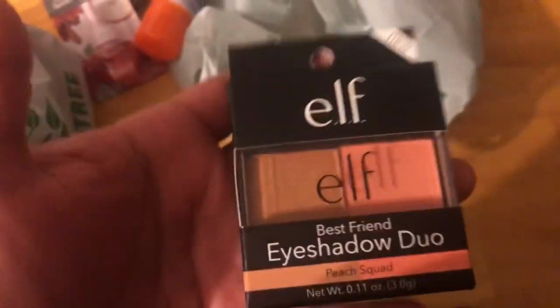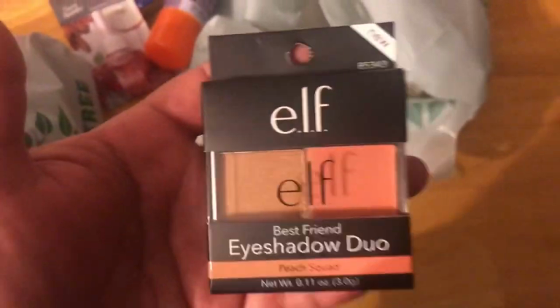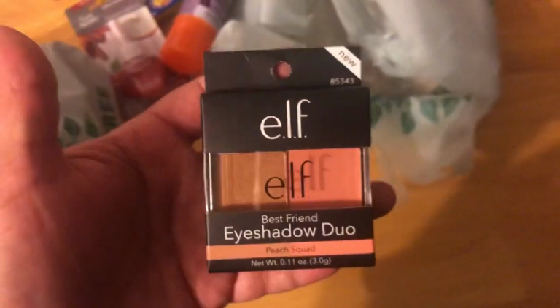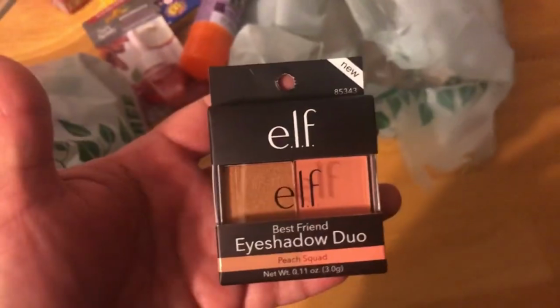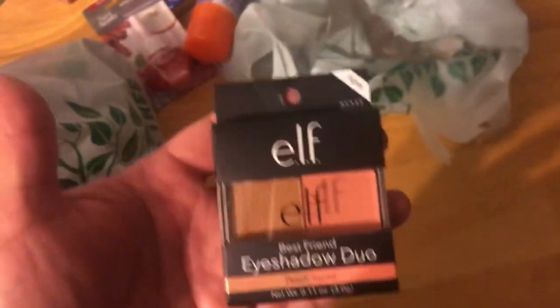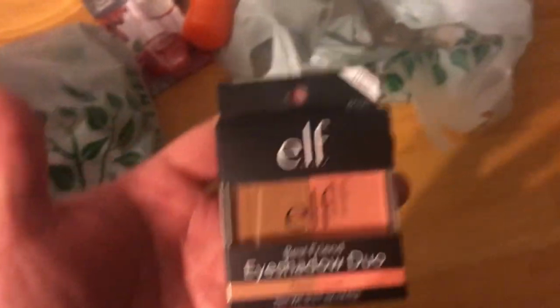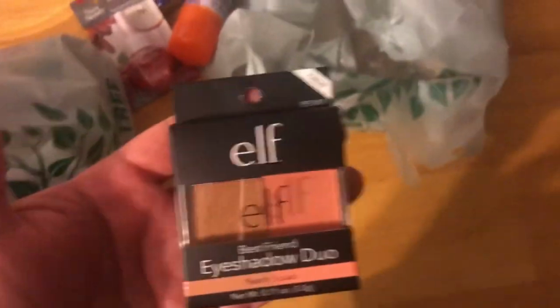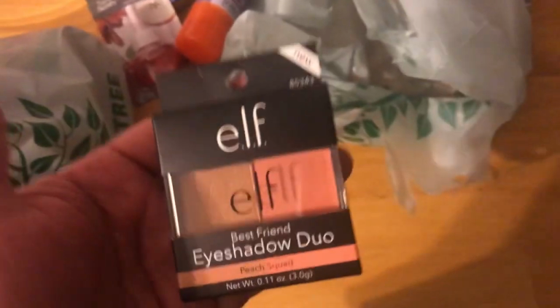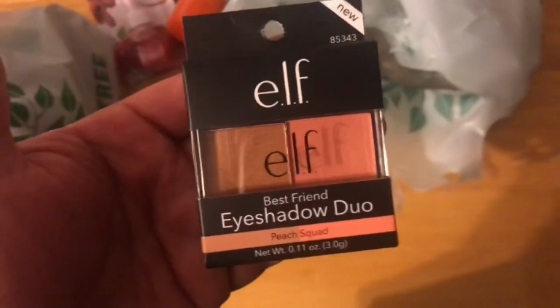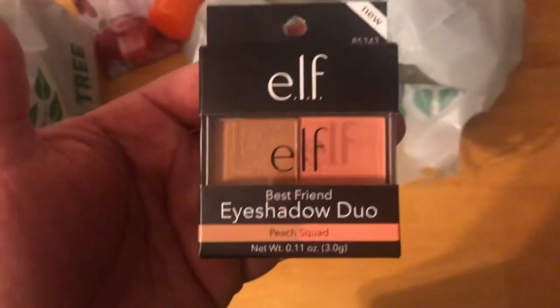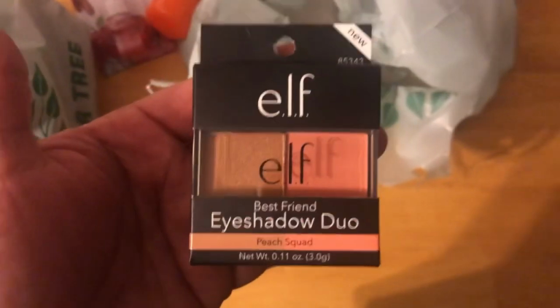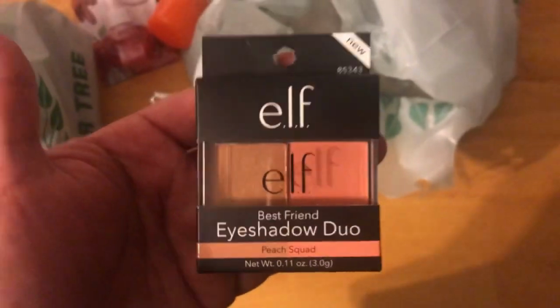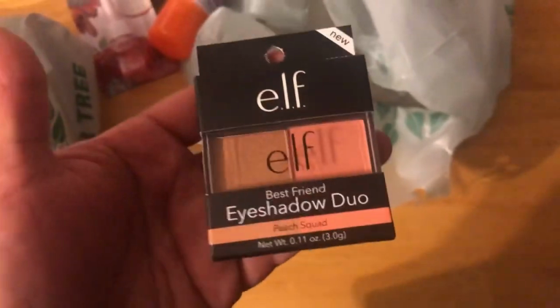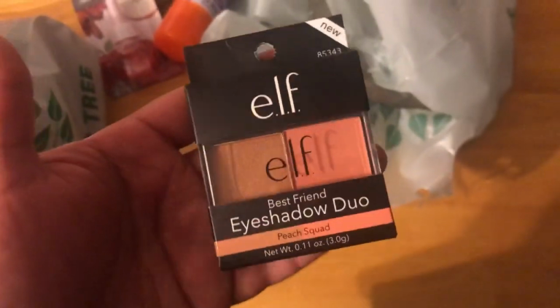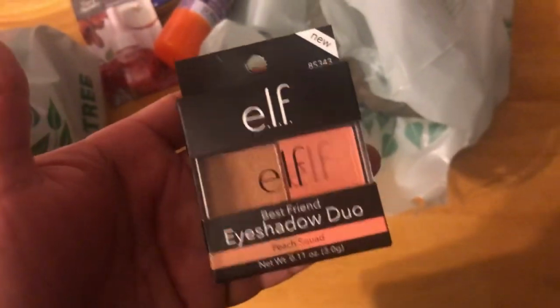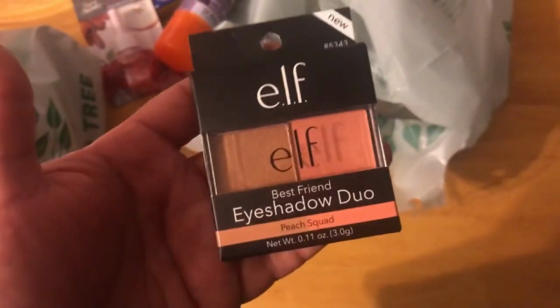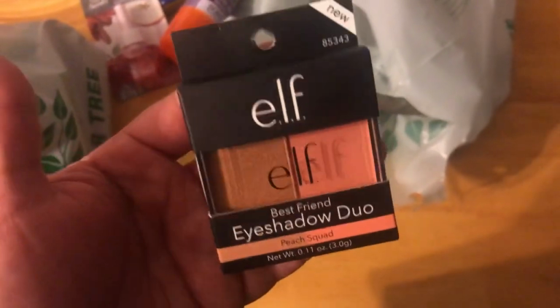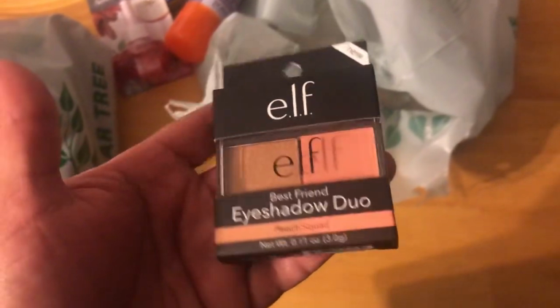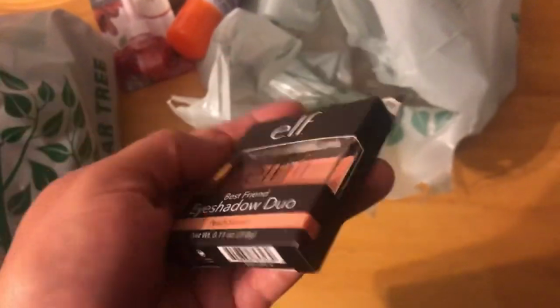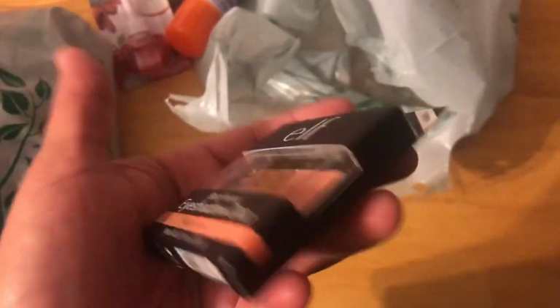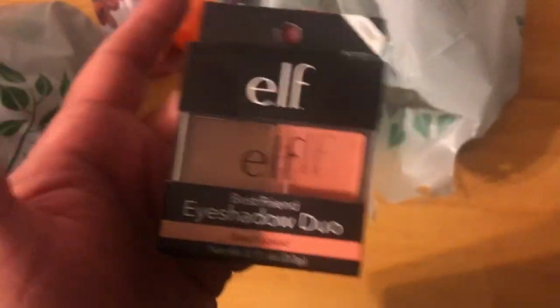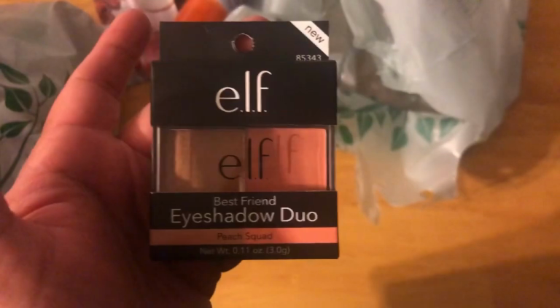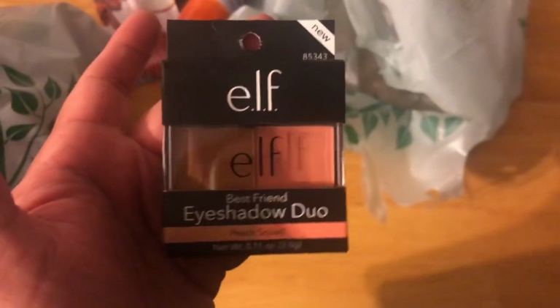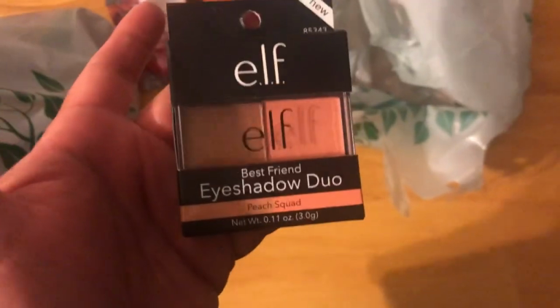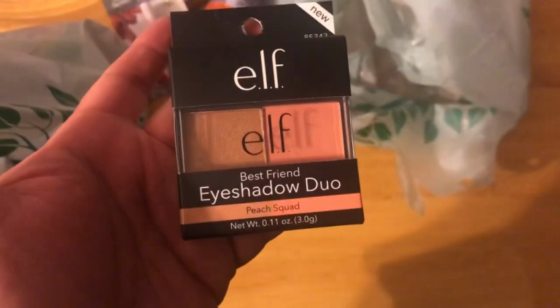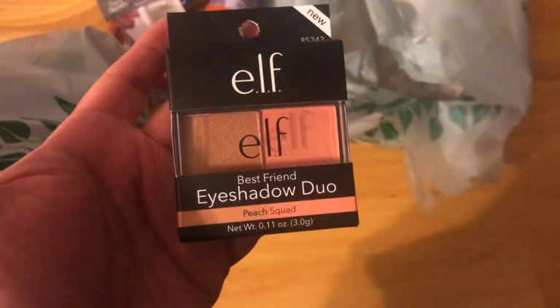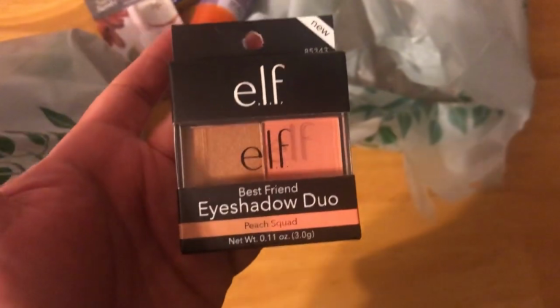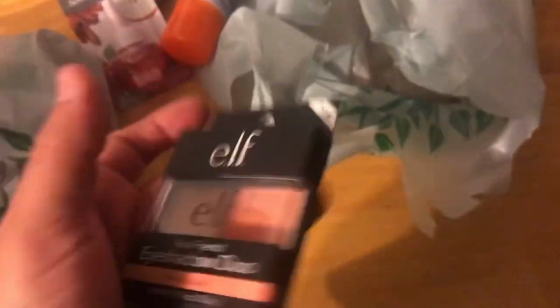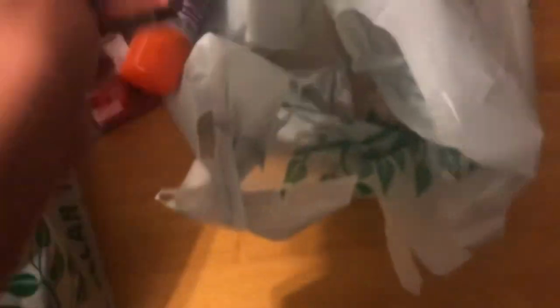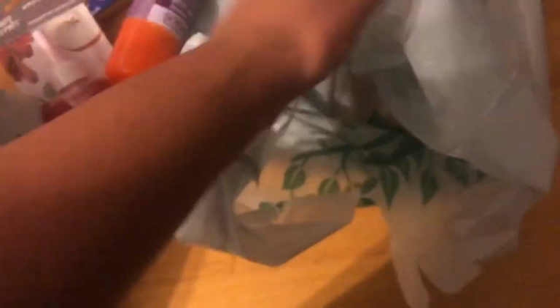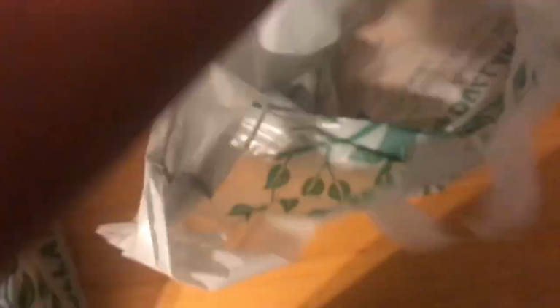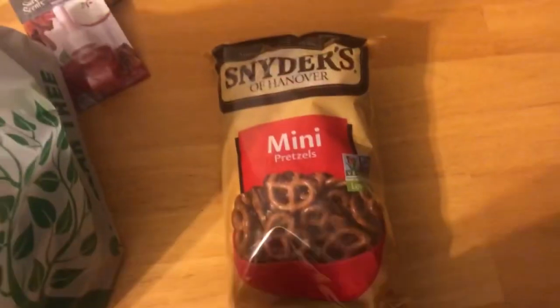I'm gonna ask my sister — she knows, she loves putting on makeup, she knows how to do good makeup. That's what my sister-in-law does. I'm gonna ask her. And I got some of this and I picked up some mini pretzels.